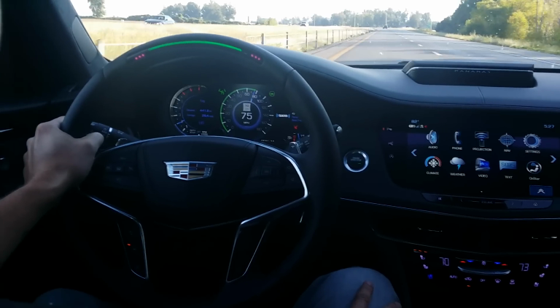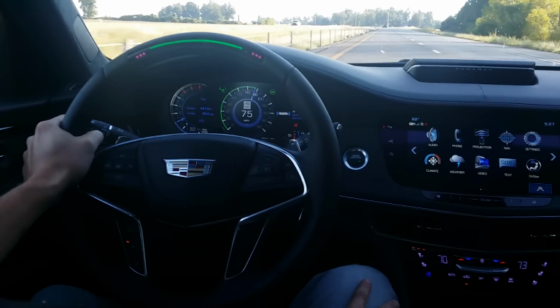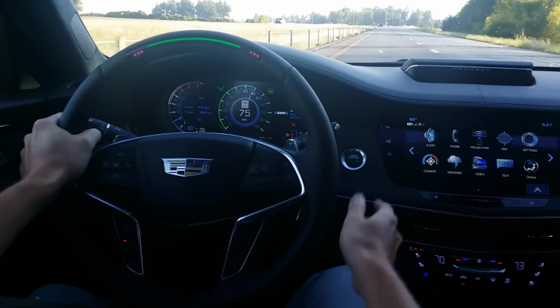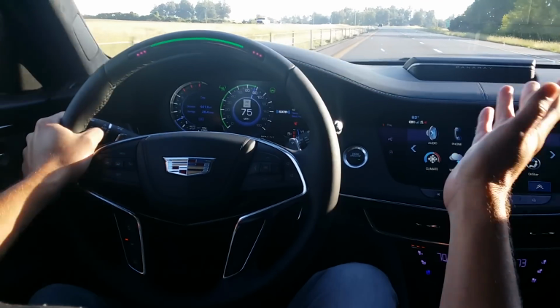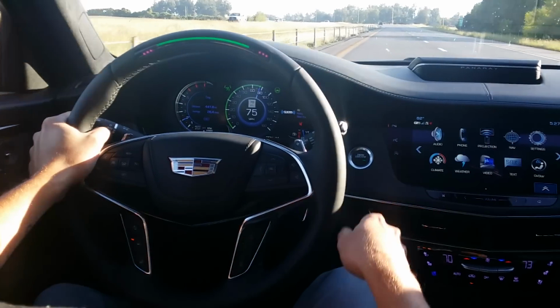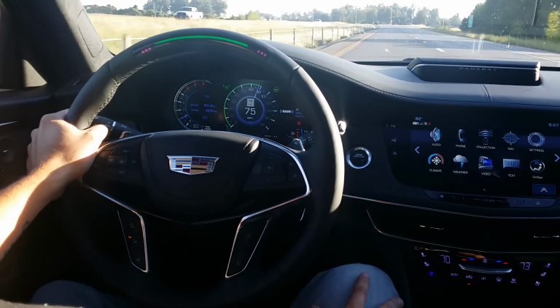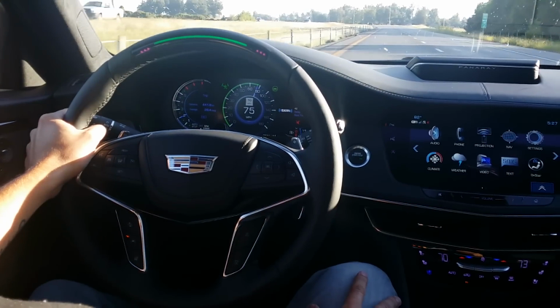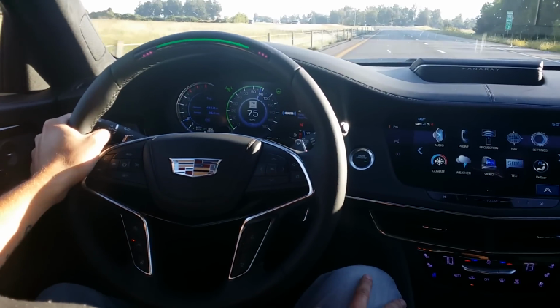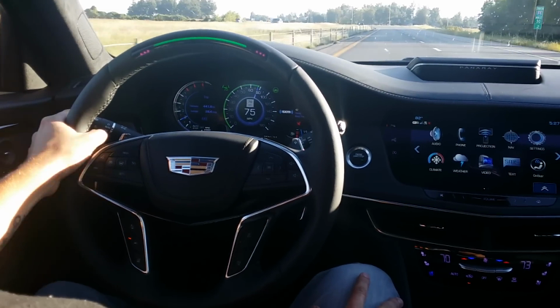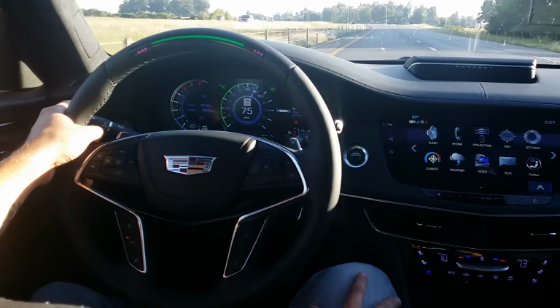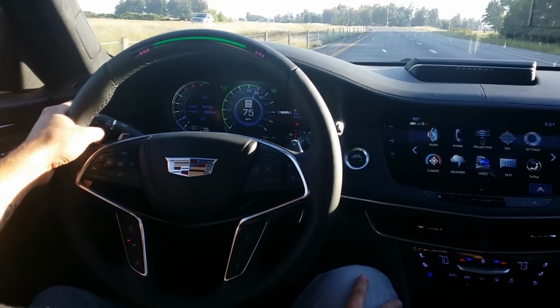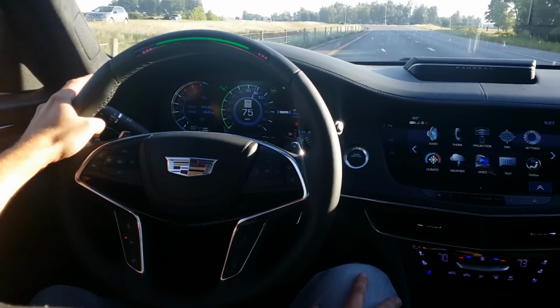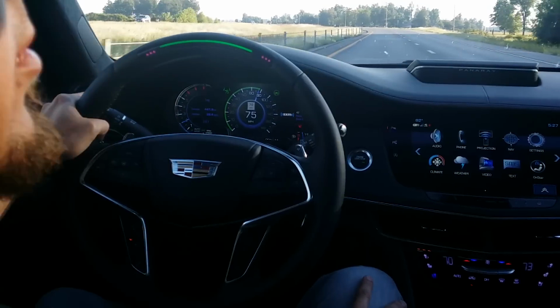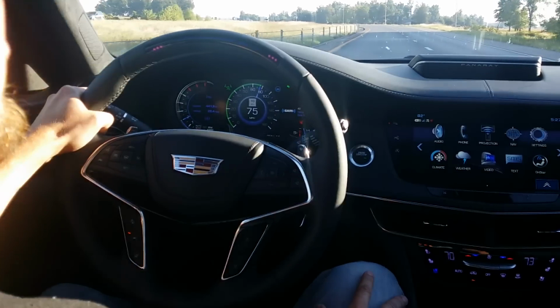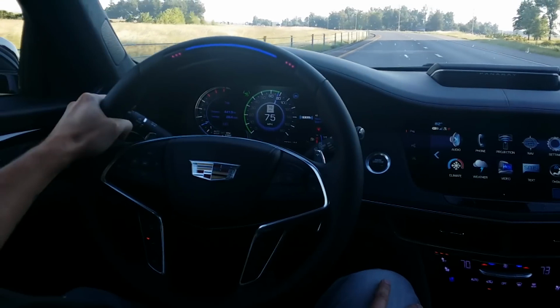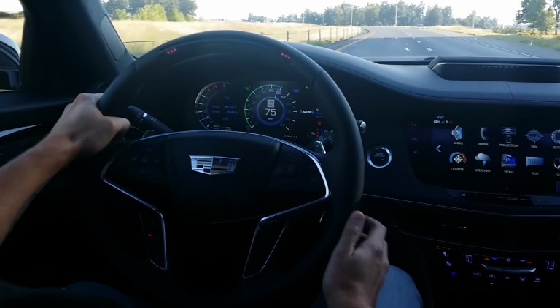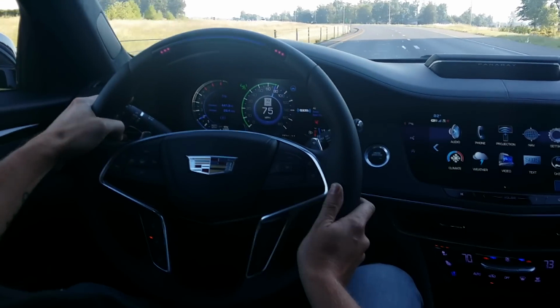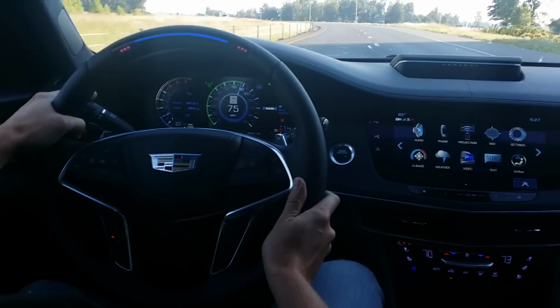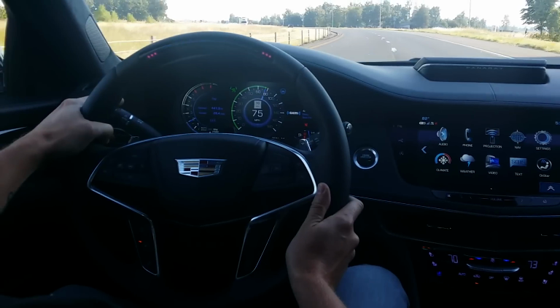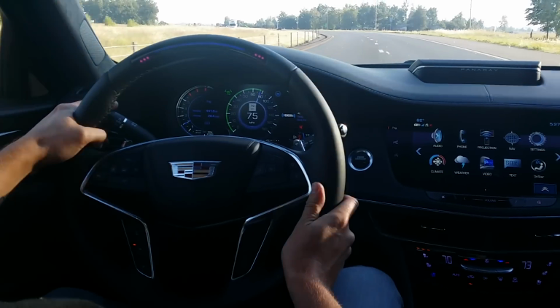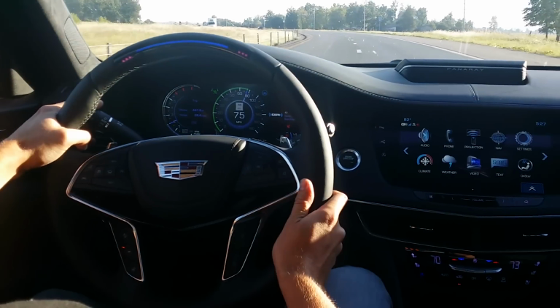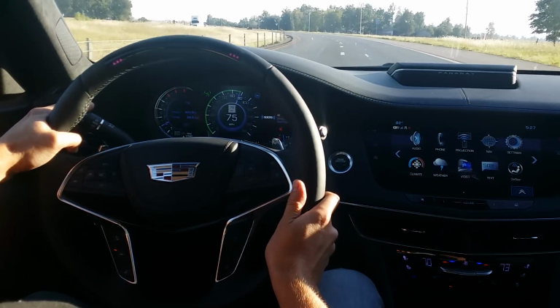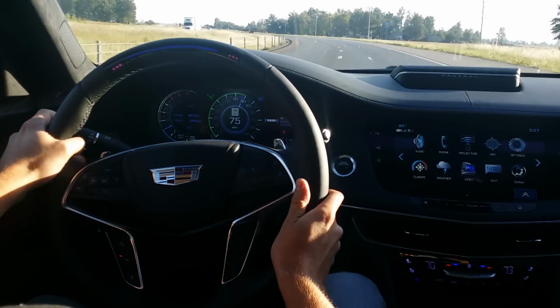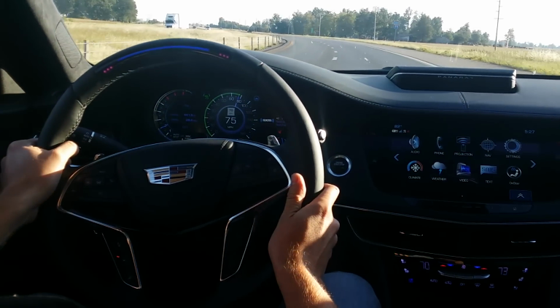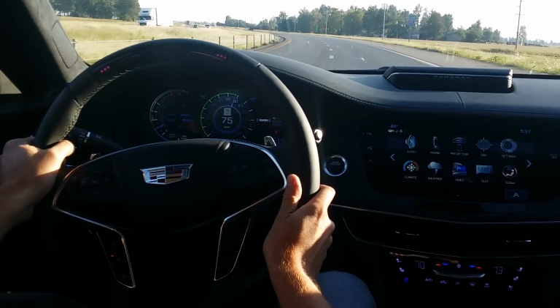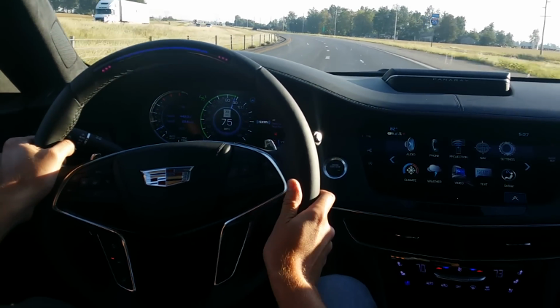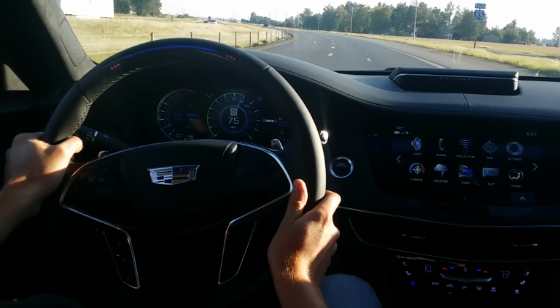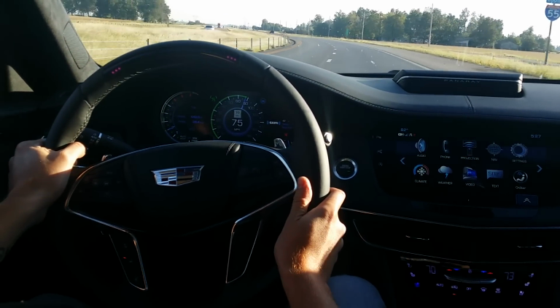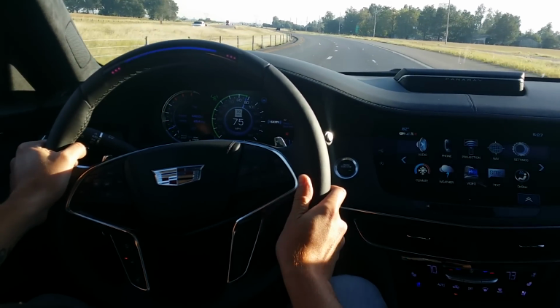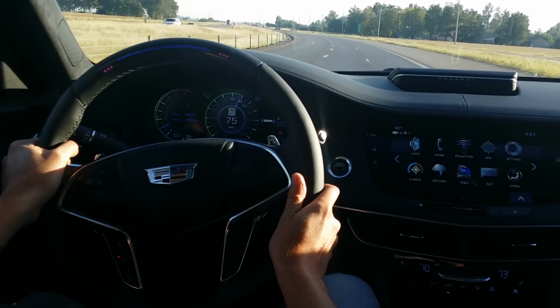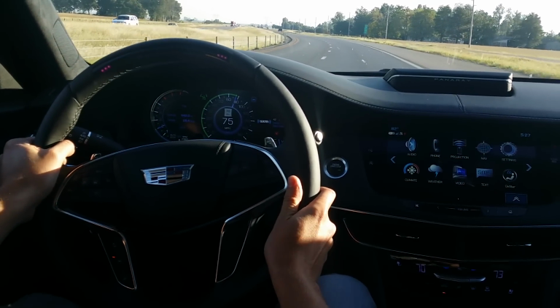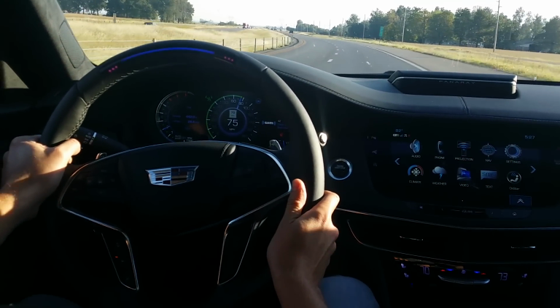Once we want to get back over, same deal — put on our signal, hop back over, center it up, and once it goes green, you can let go.